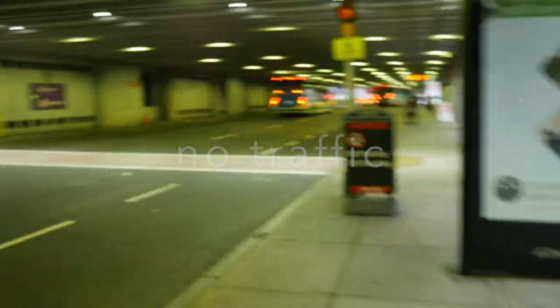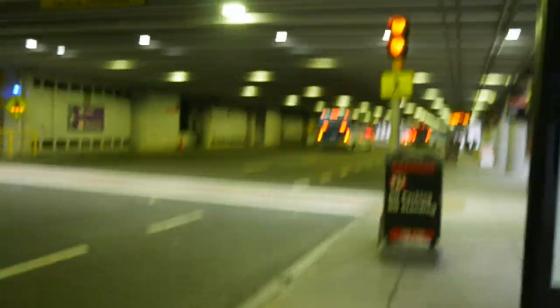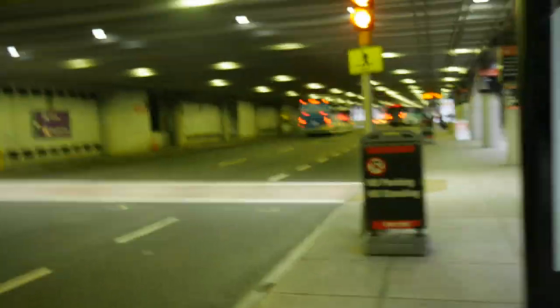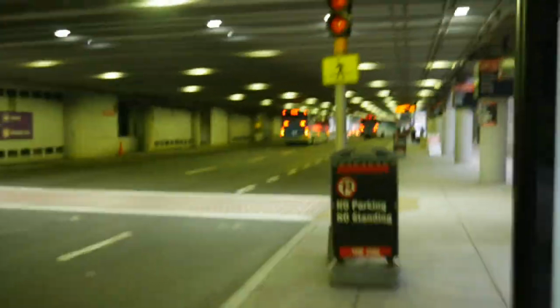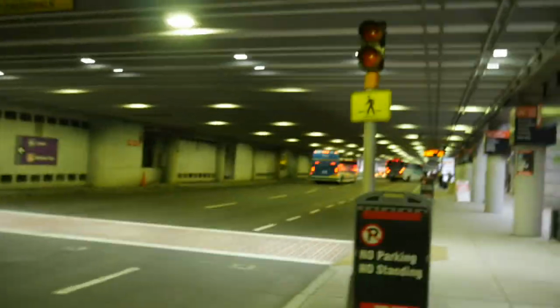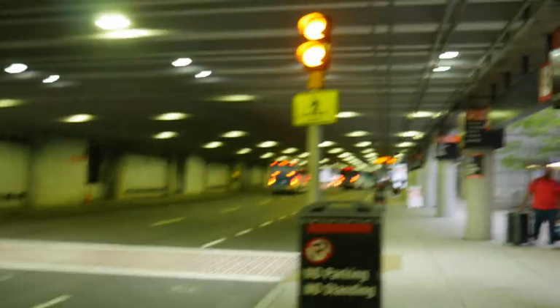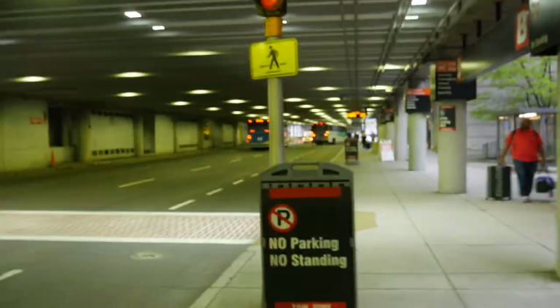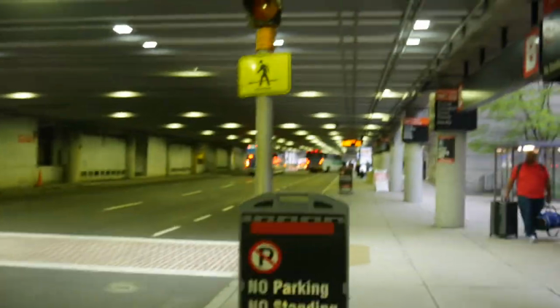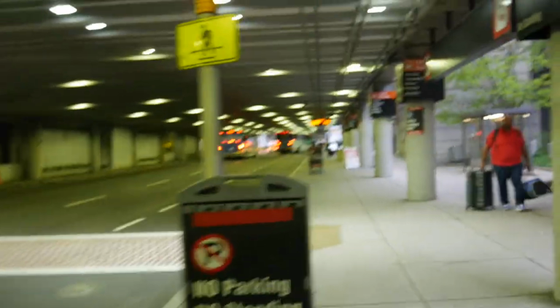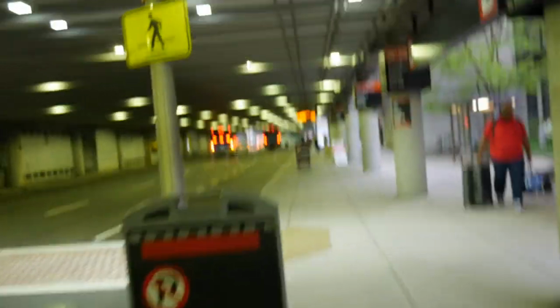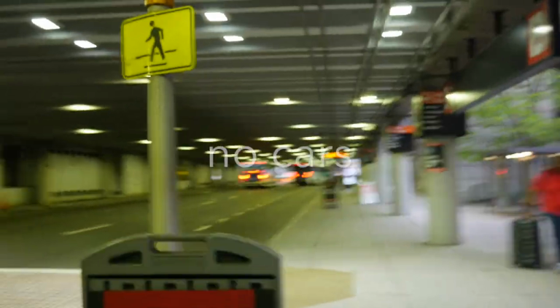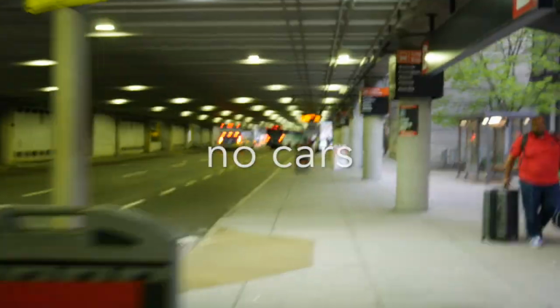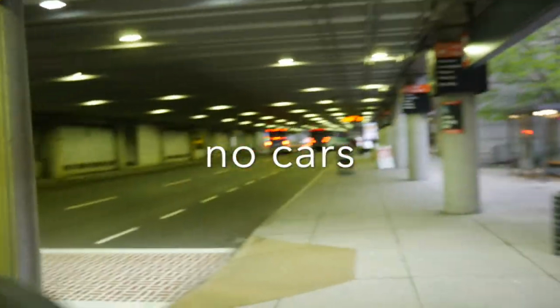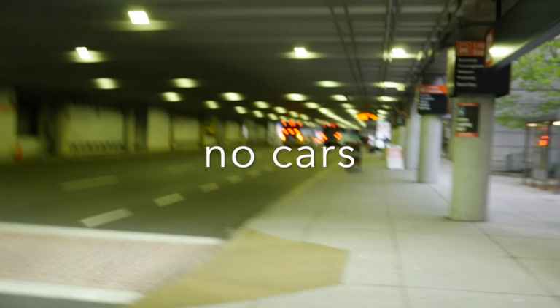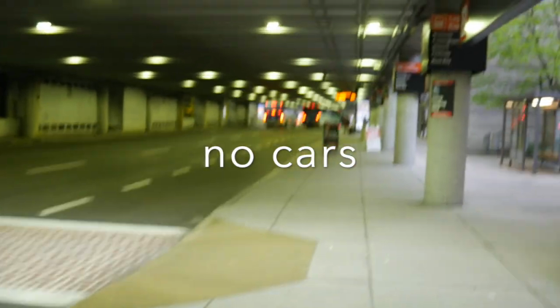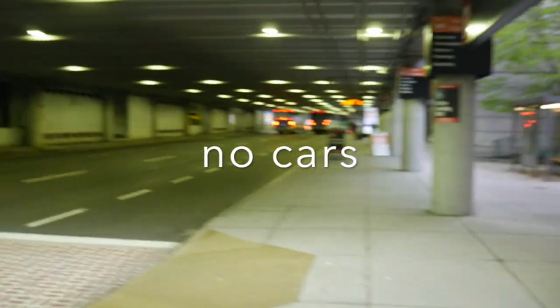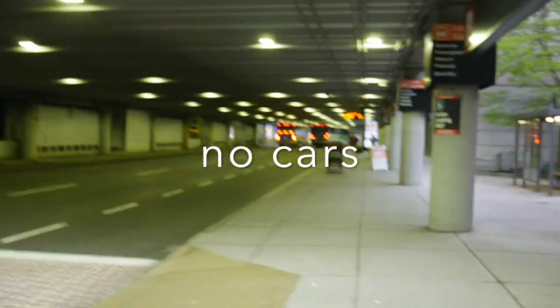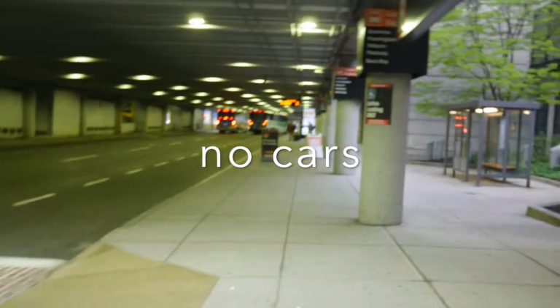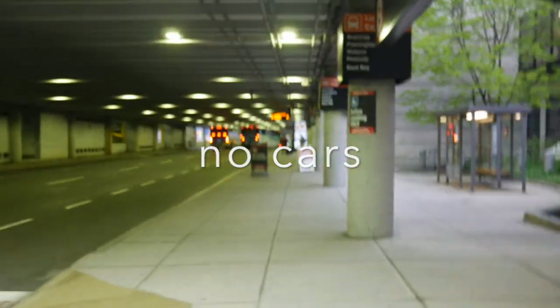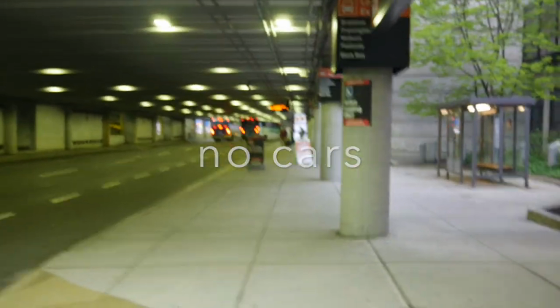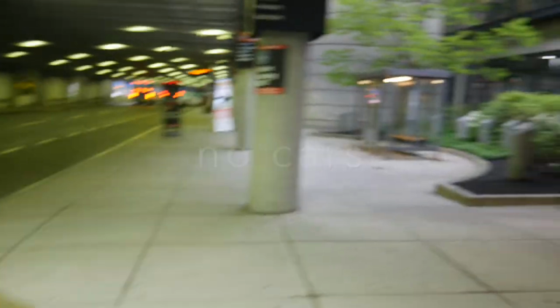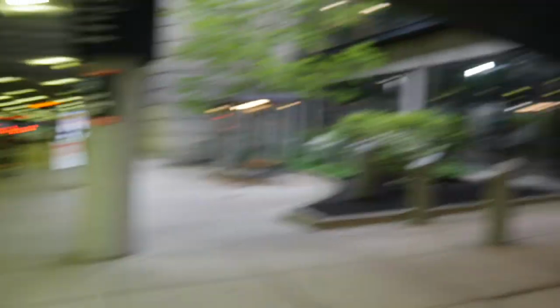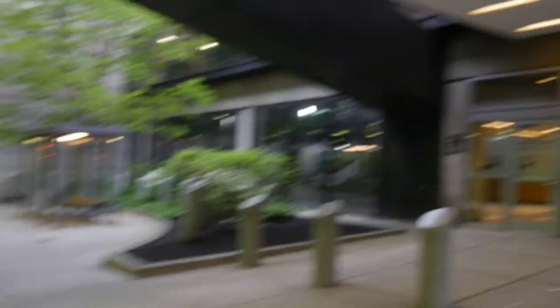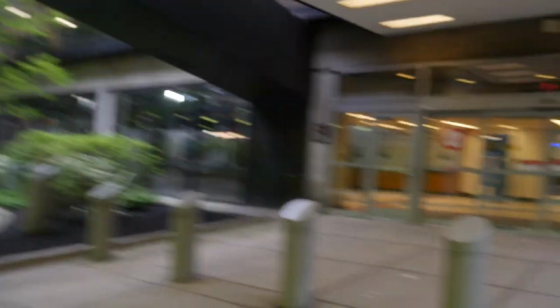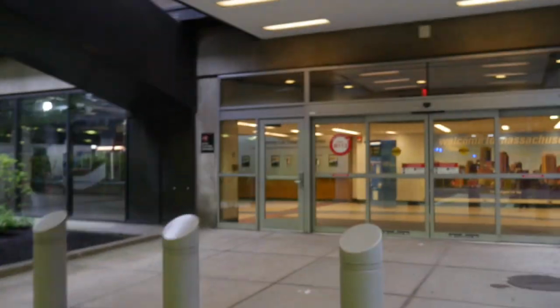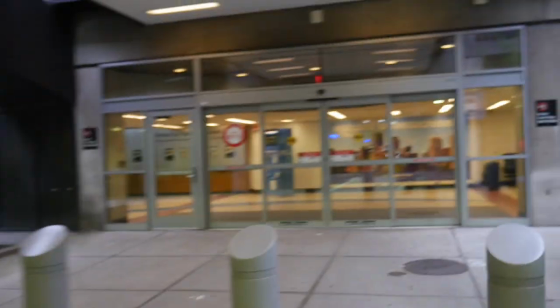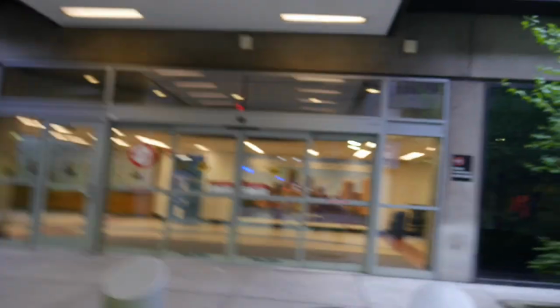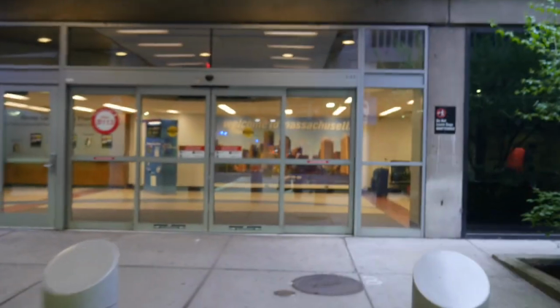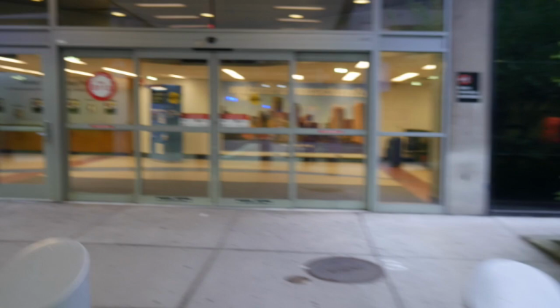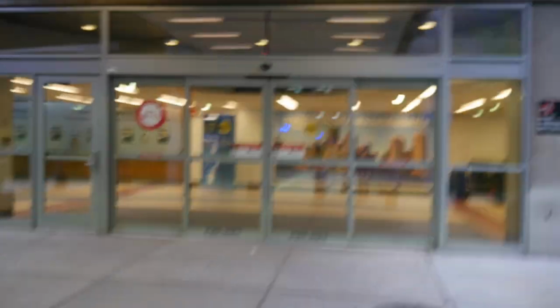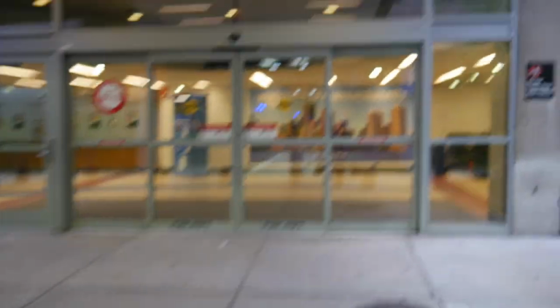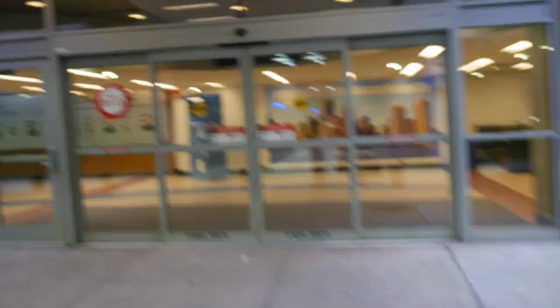Total trip: $2.25, about 29 minutes. Off to Cleveland.